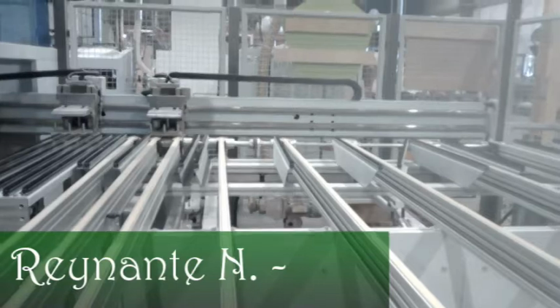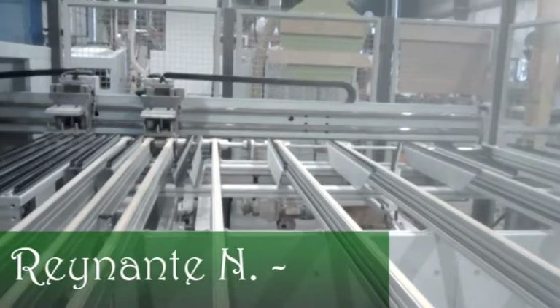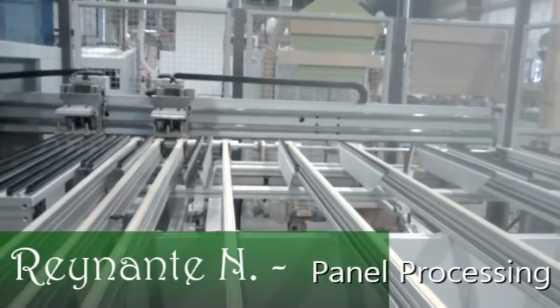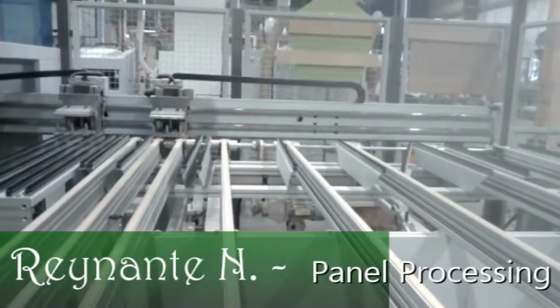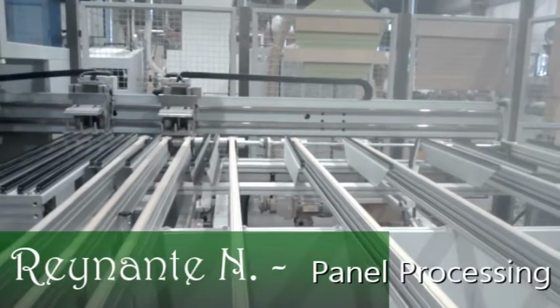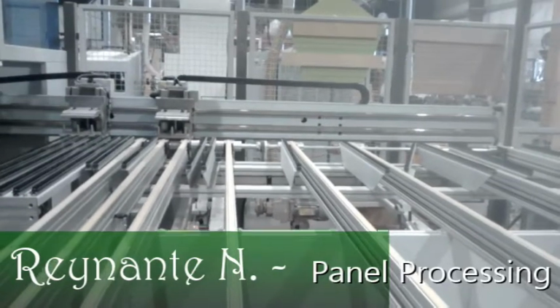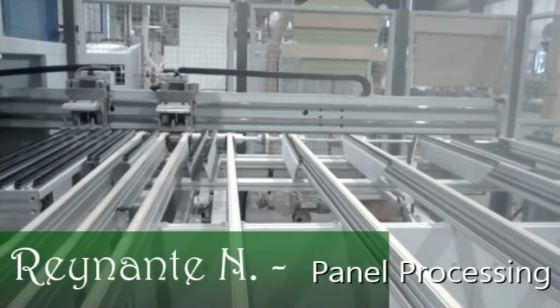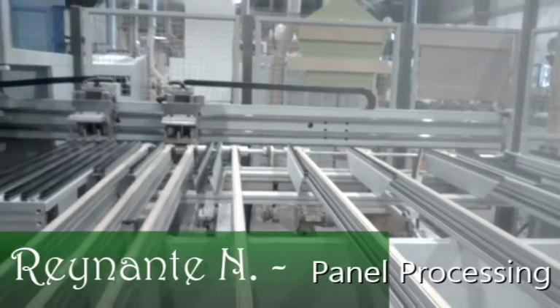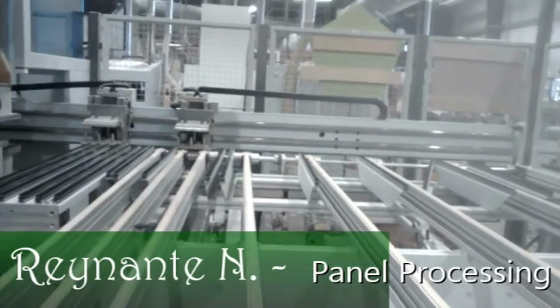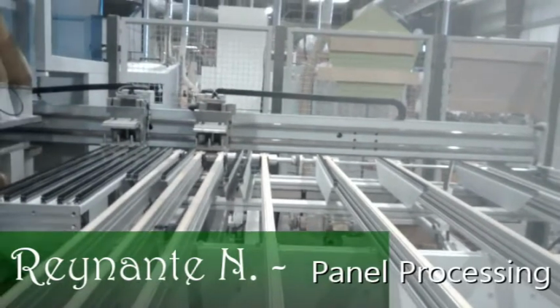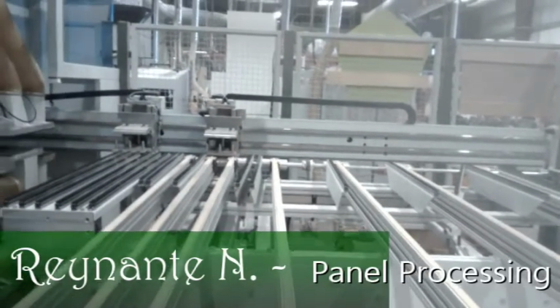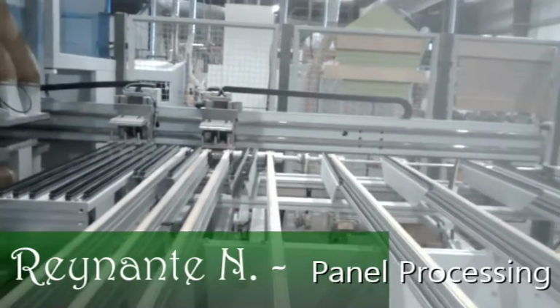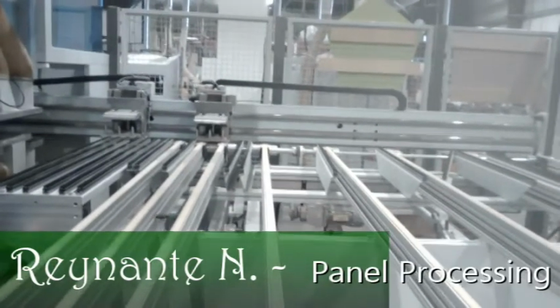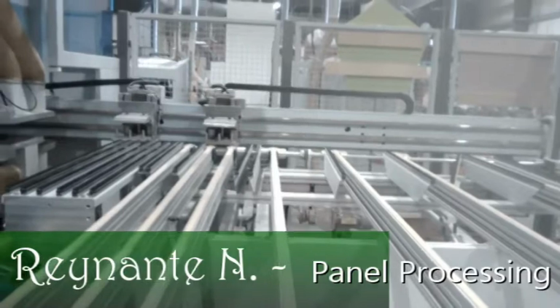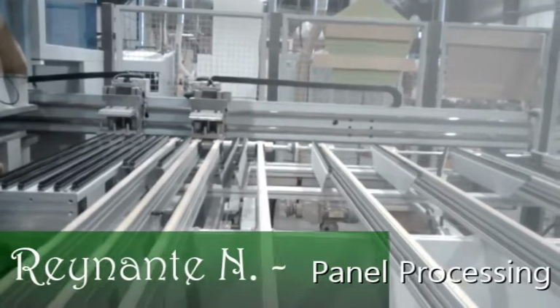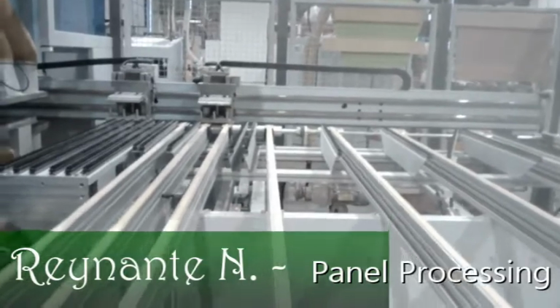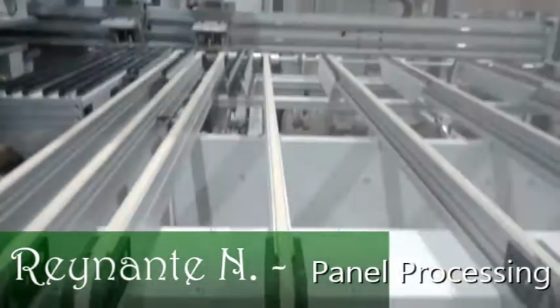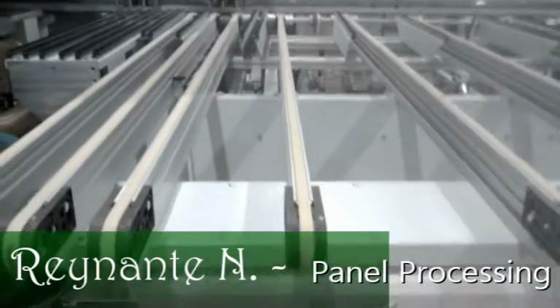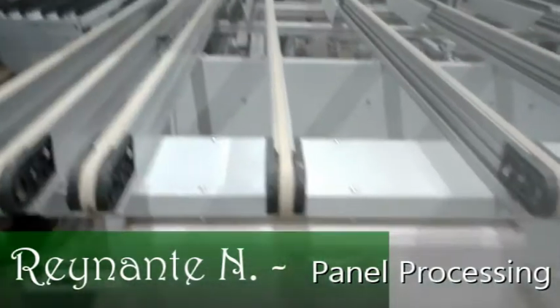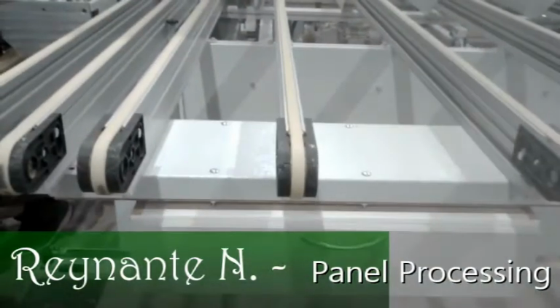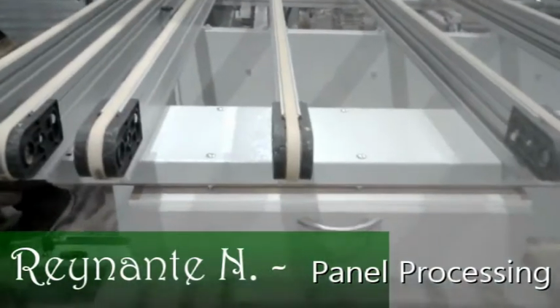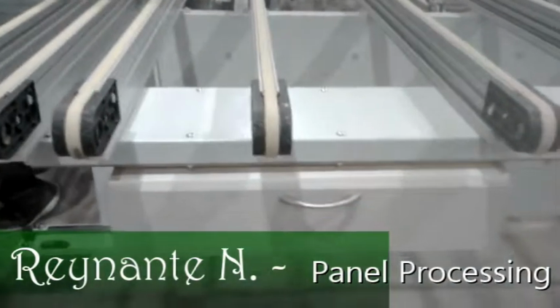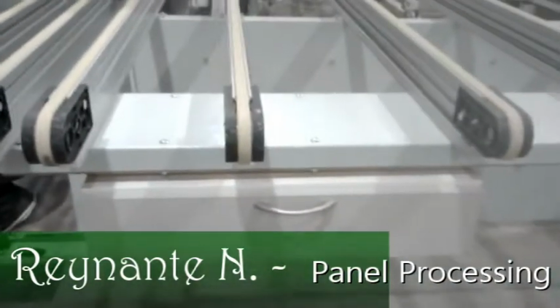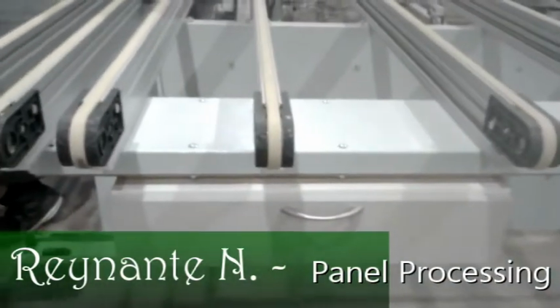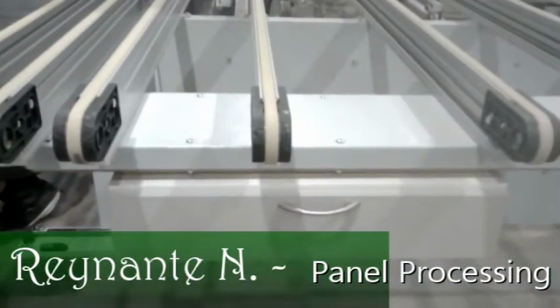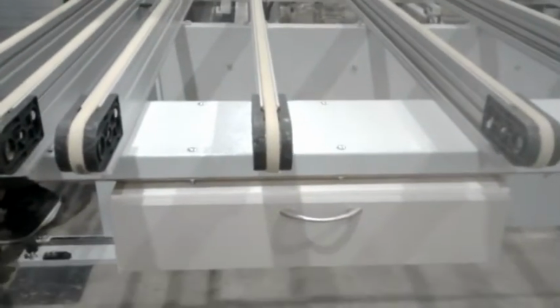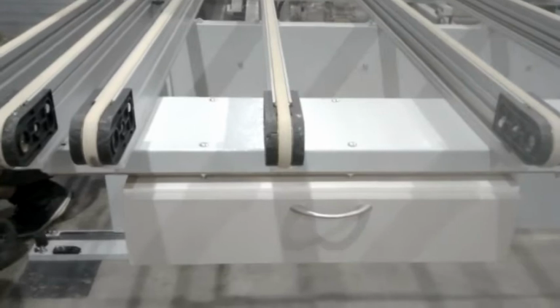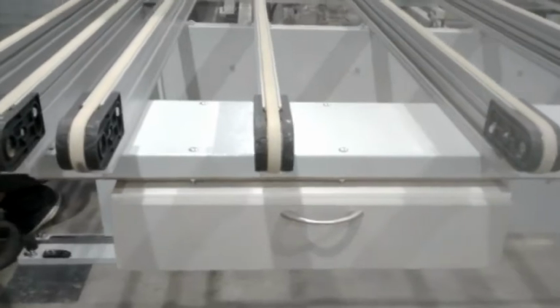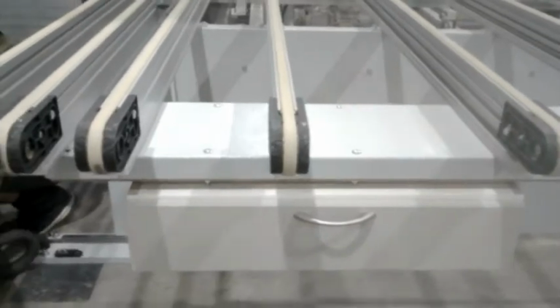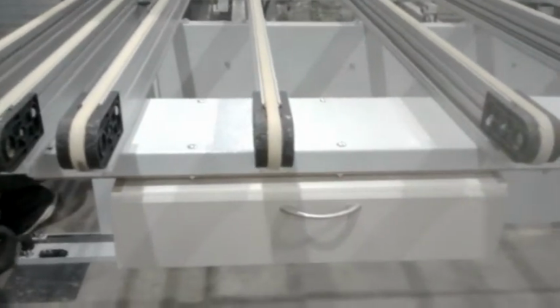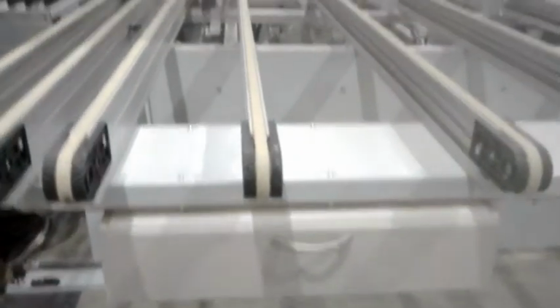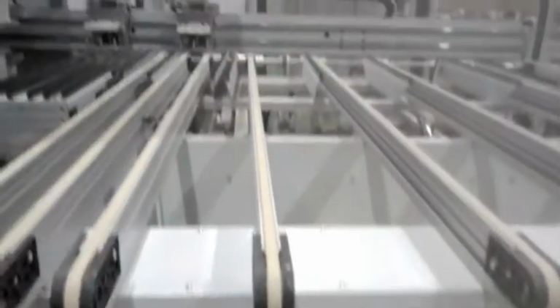Hi guys, this is Reynante, Wicked Drill Operator of Banner Pro. My second link for the day is about the improvement of our drawer box here at the BHX Drill outside area.